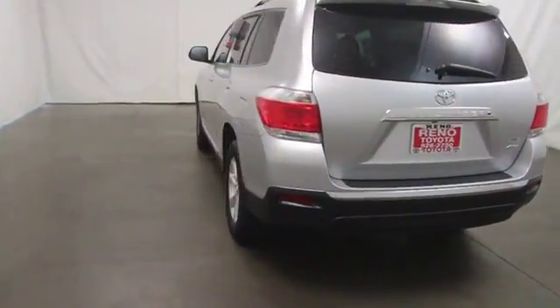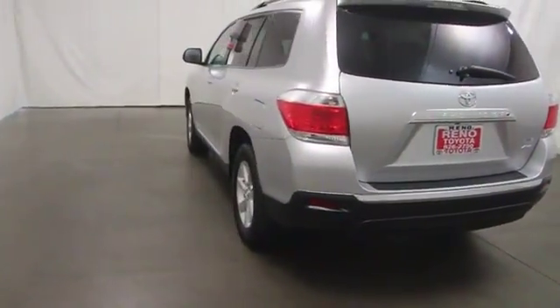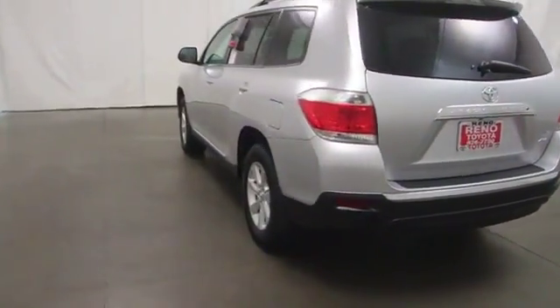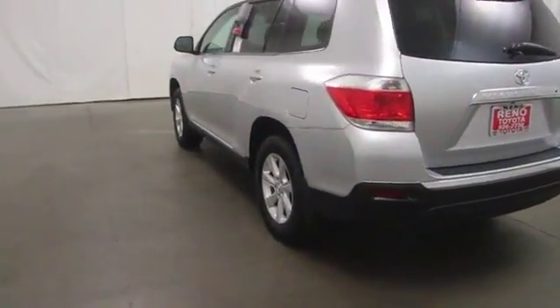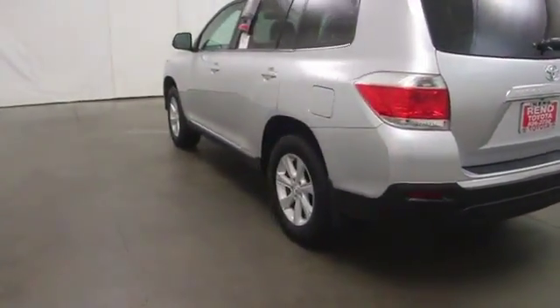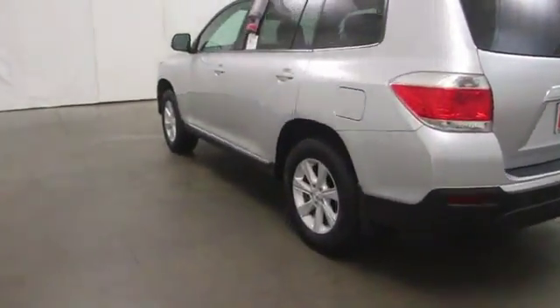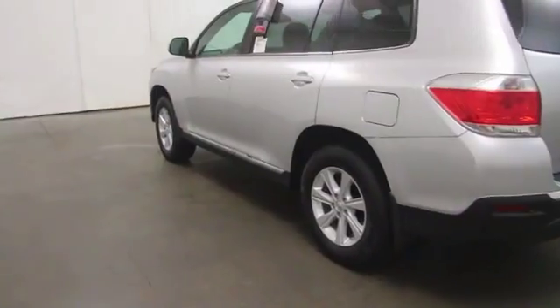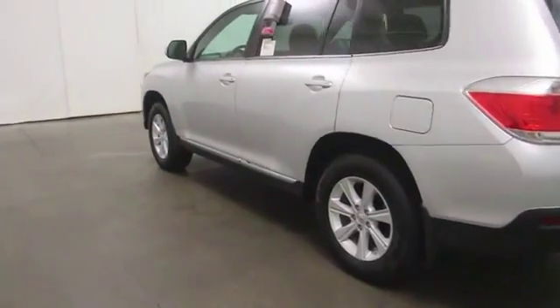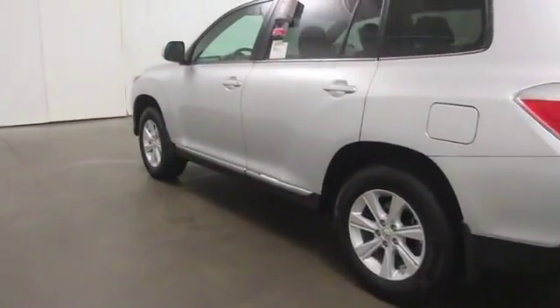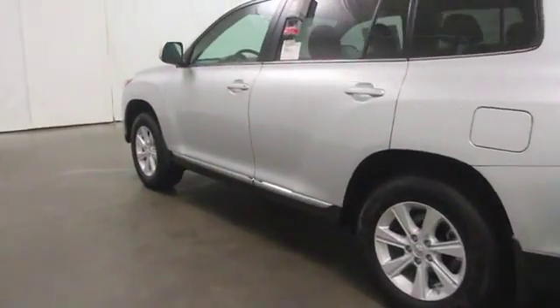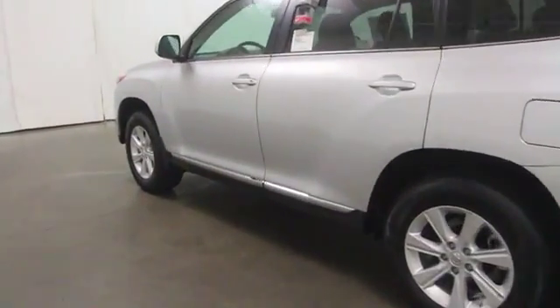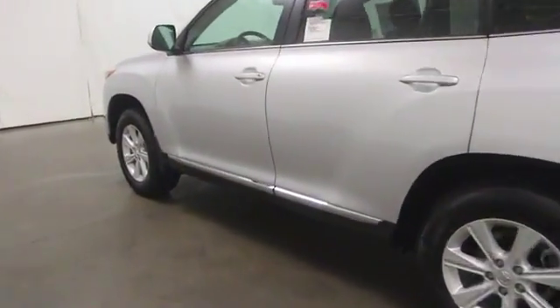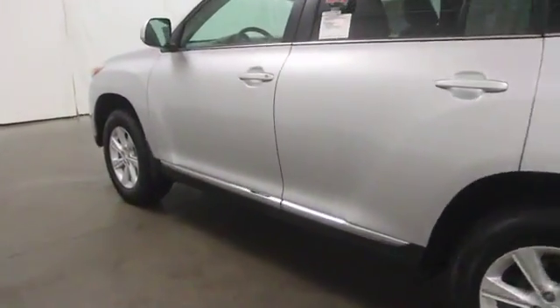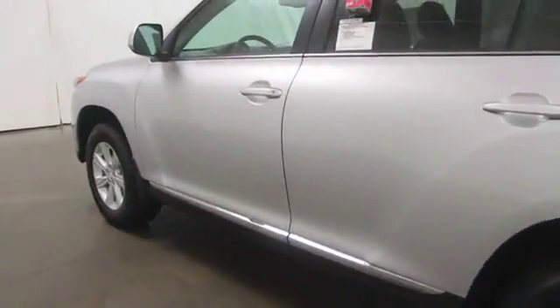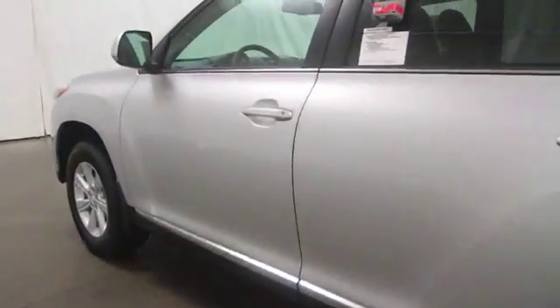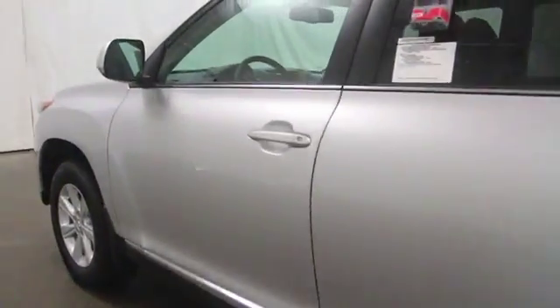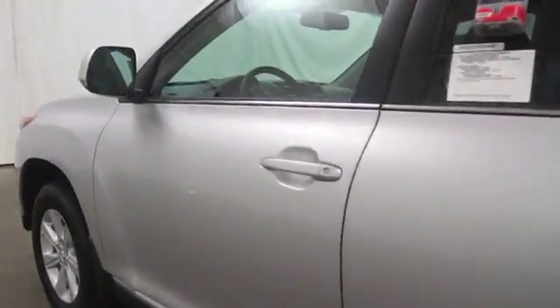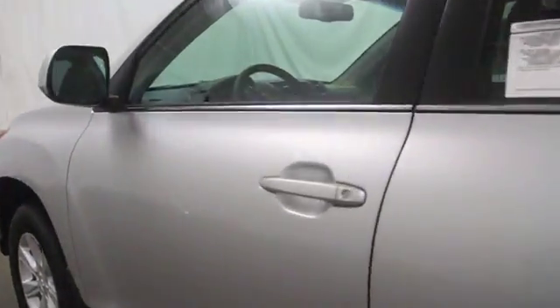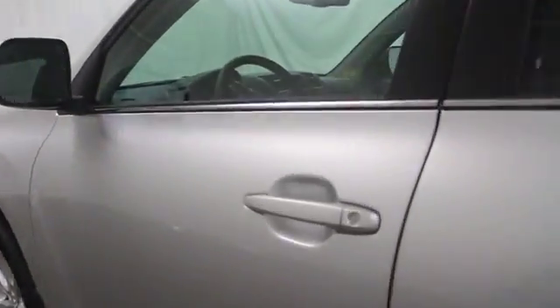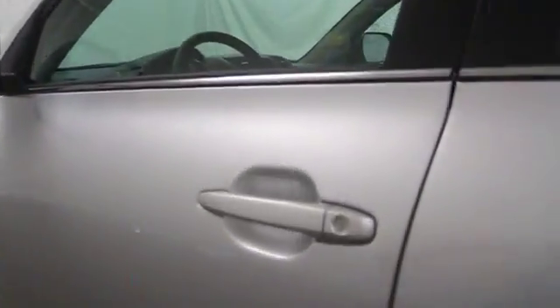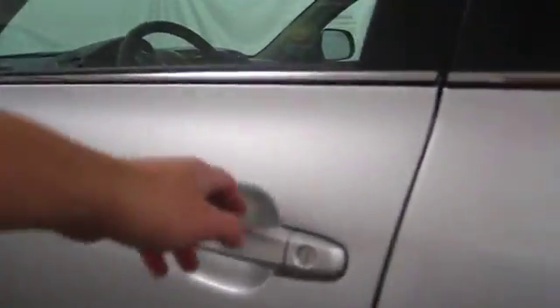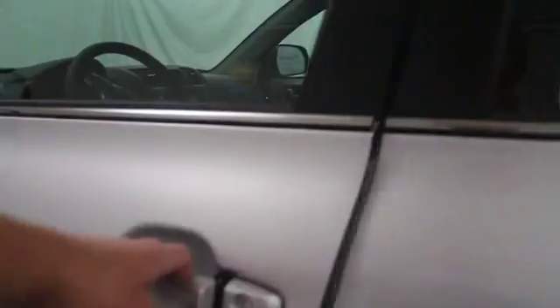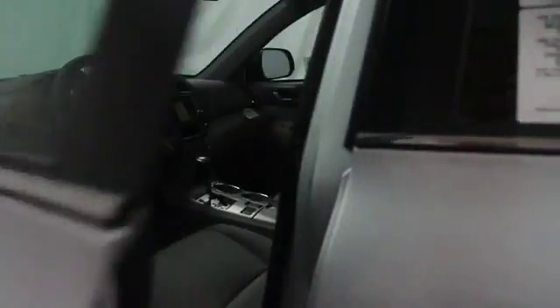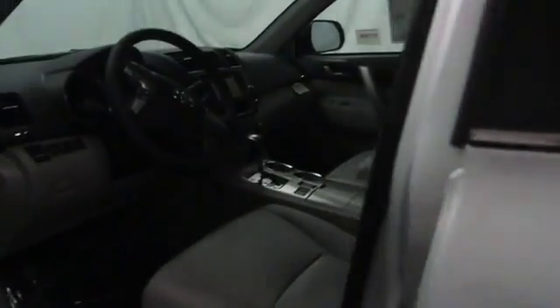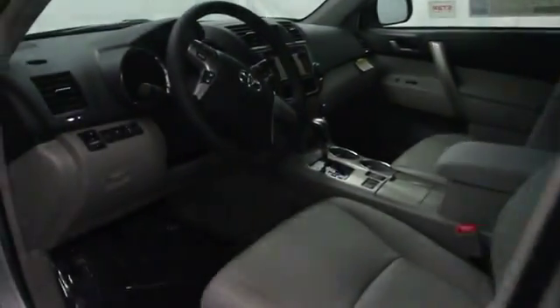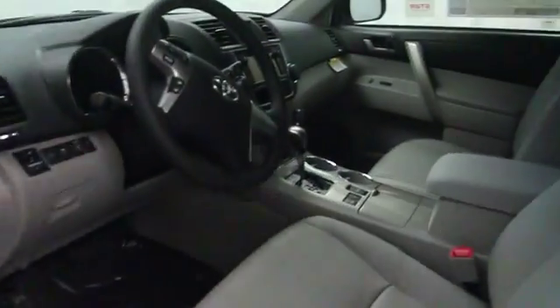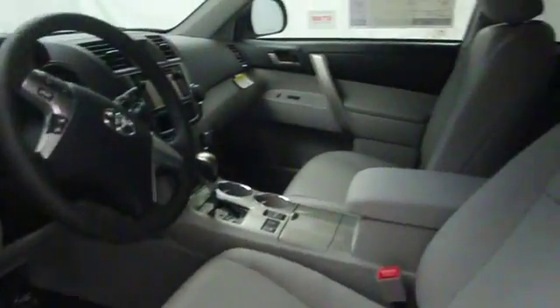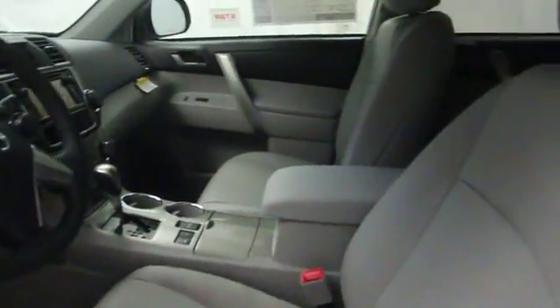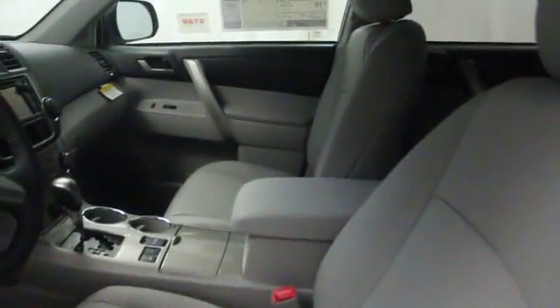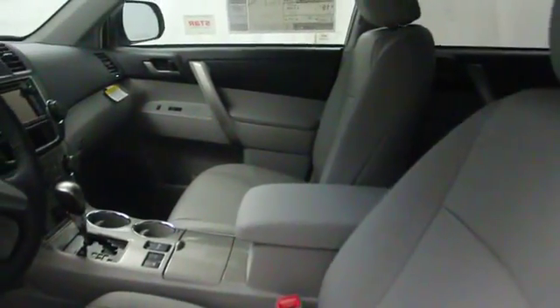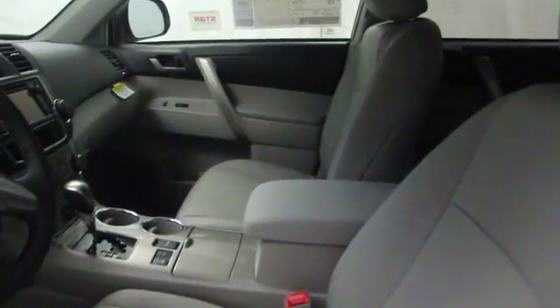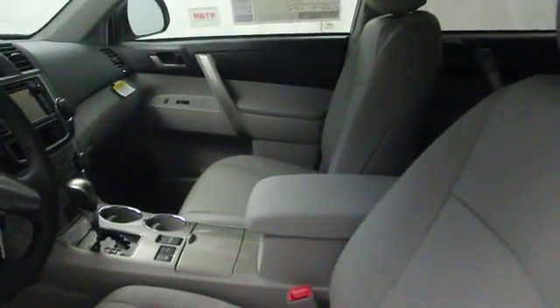Stability control, Bluetooth, cruise control, passenger airbag, MP3 player, power windows, remote power door locks, cargo area light.